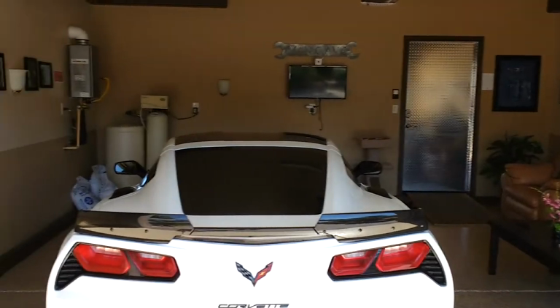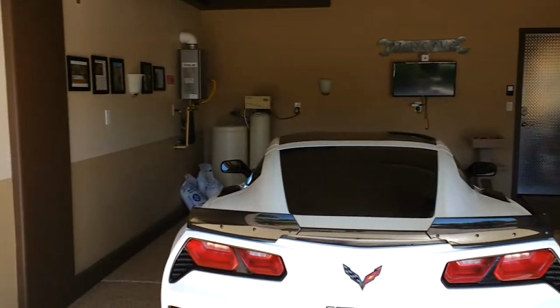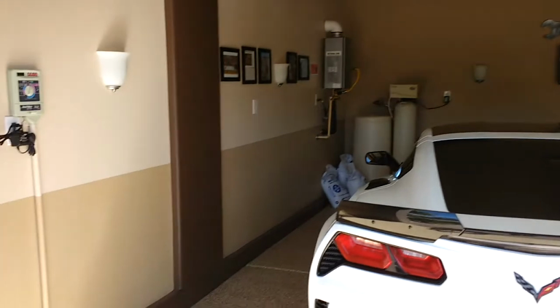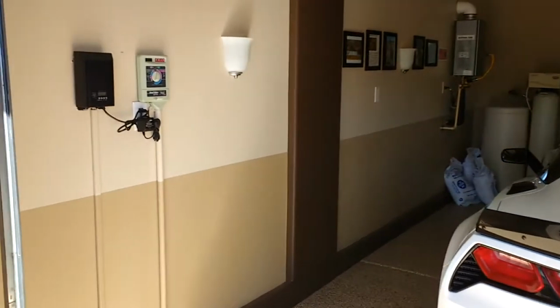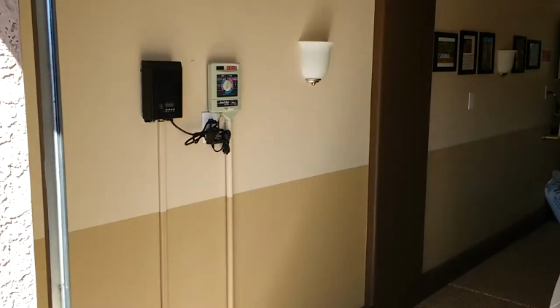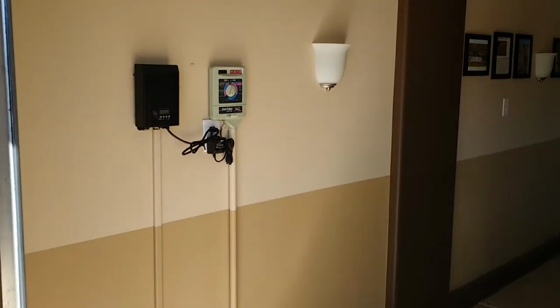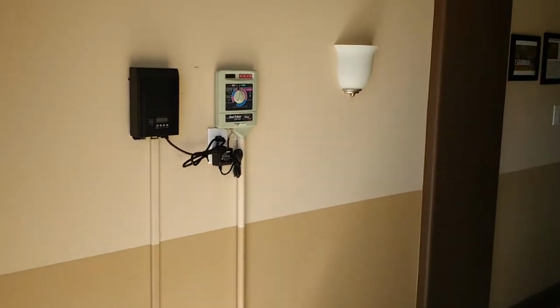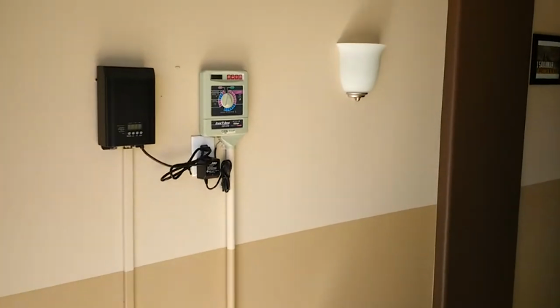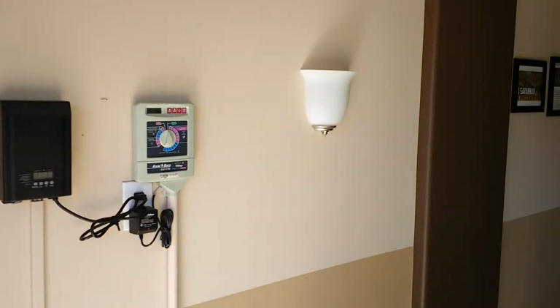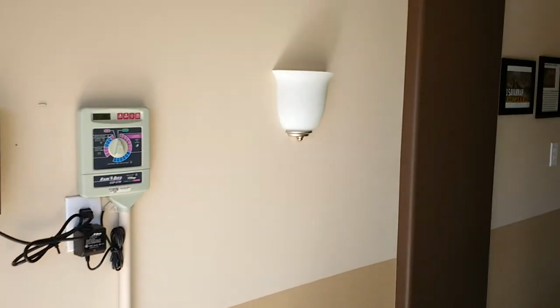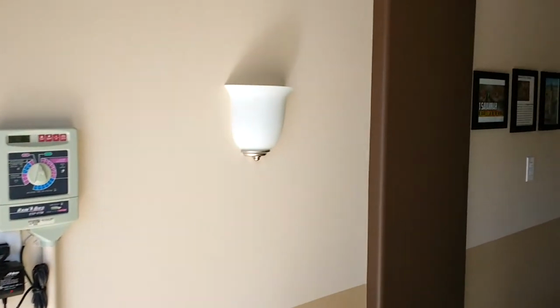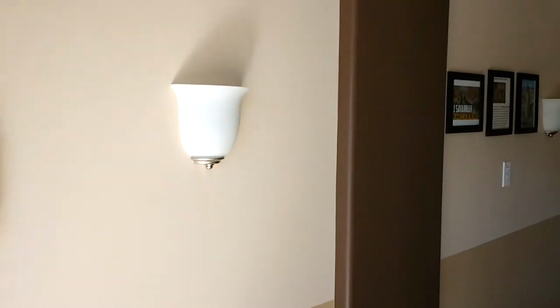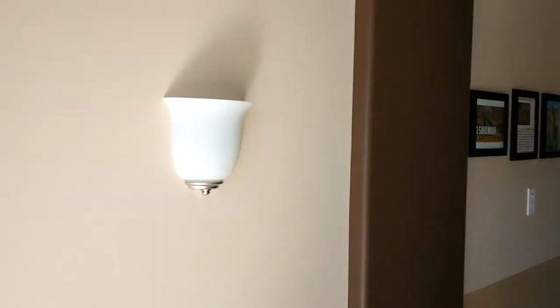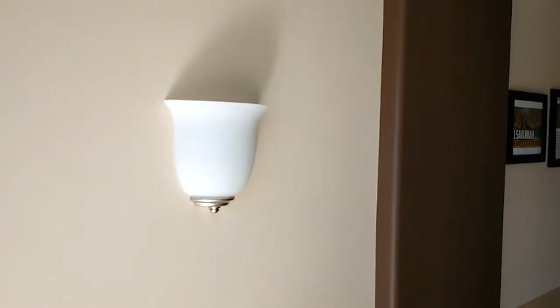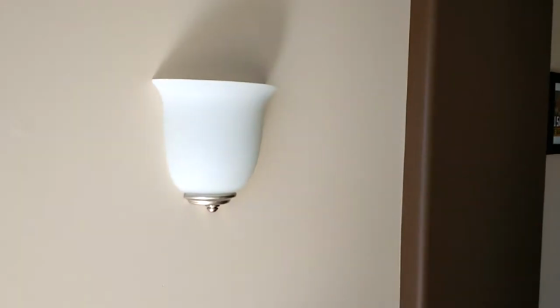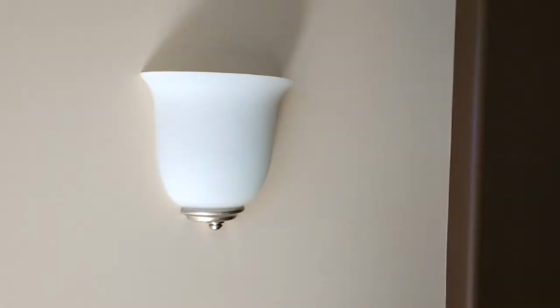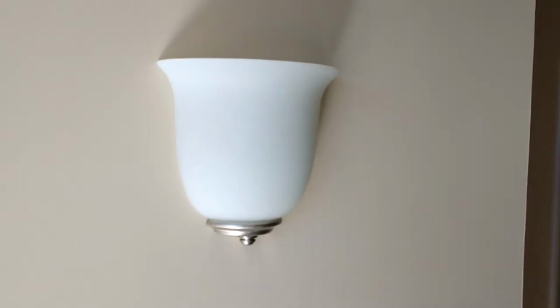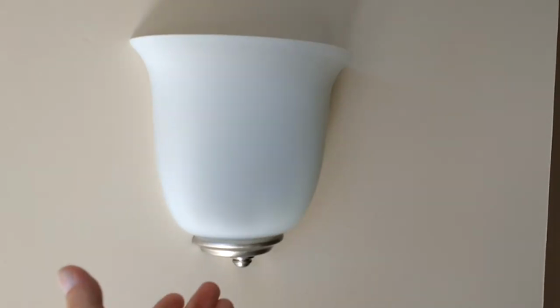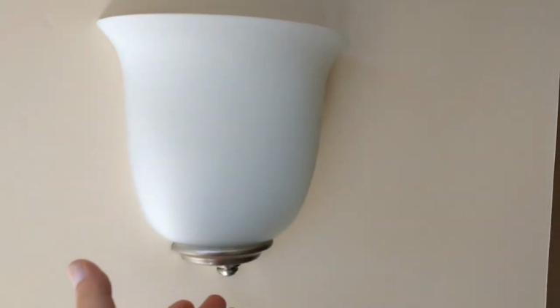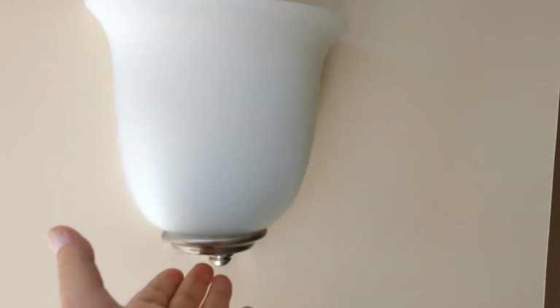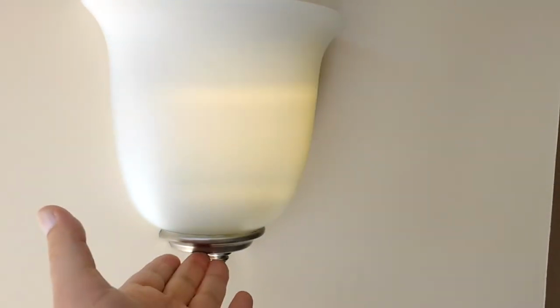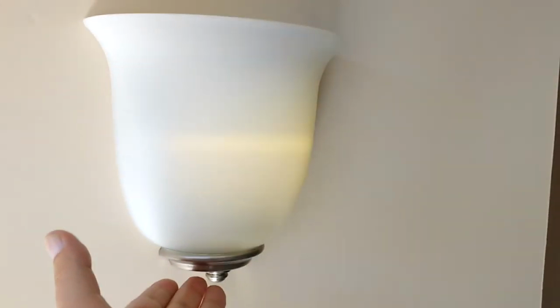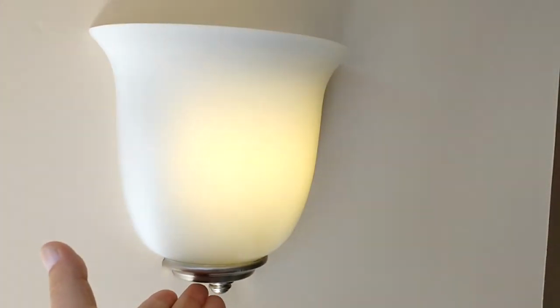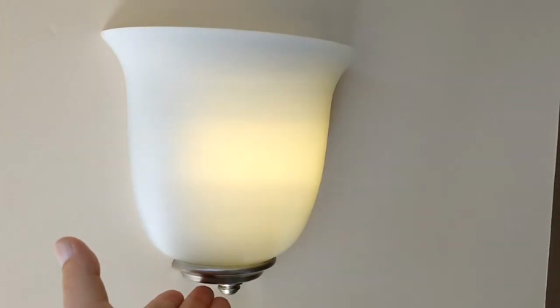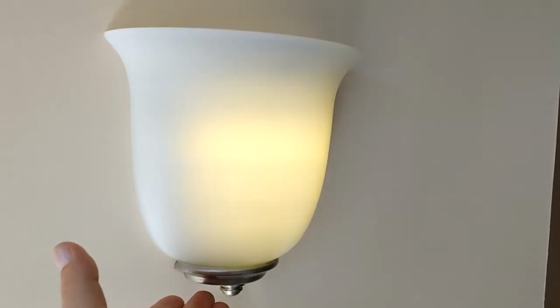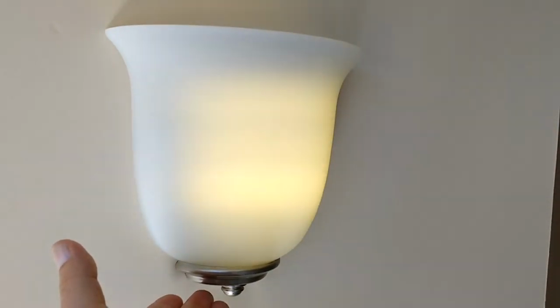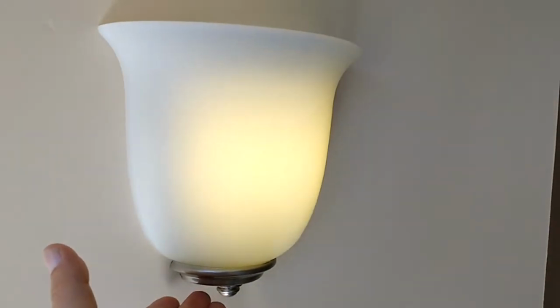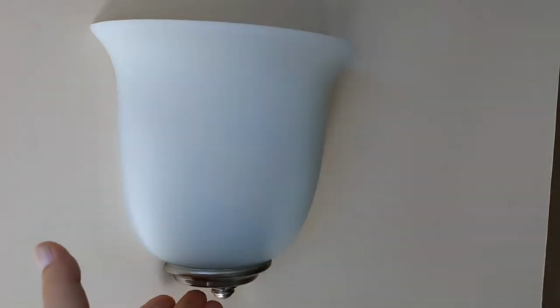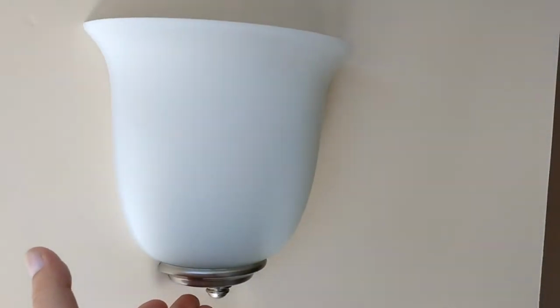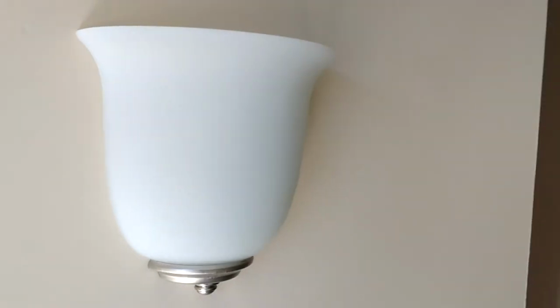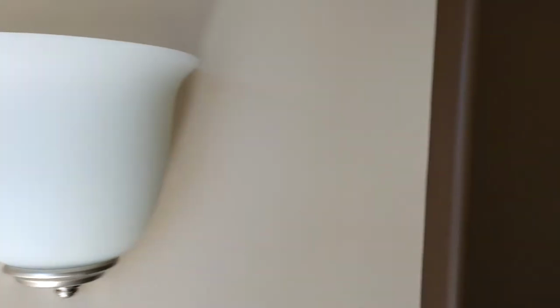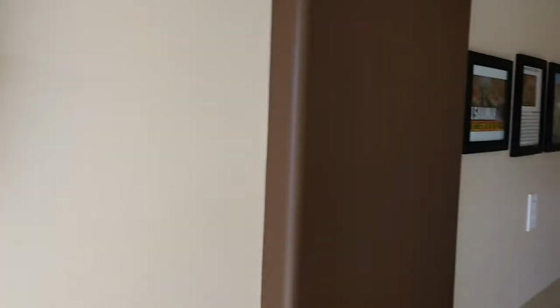Let me go around the room — I put some scallop lights that go on with just a touch on the bottom. They have four different levels.